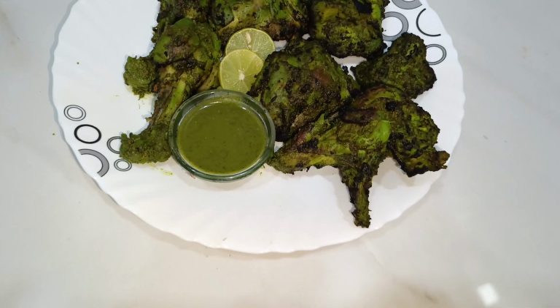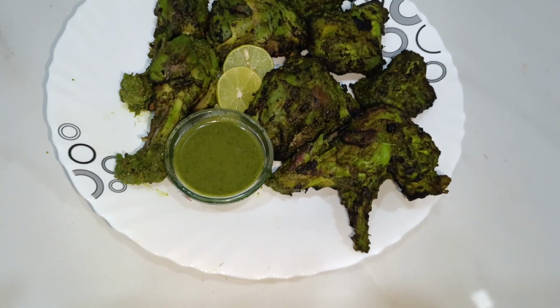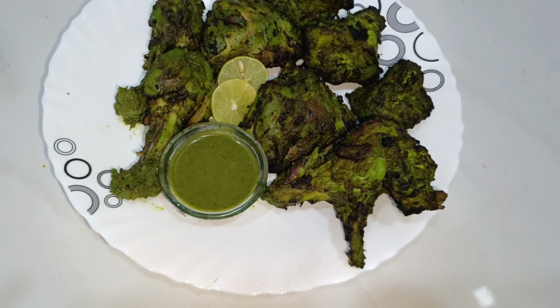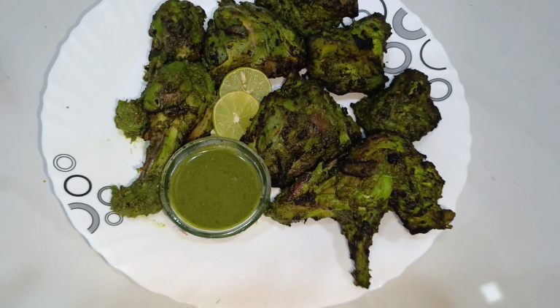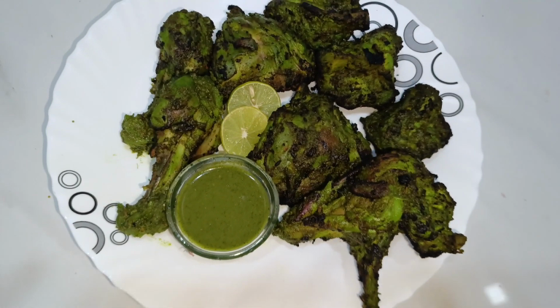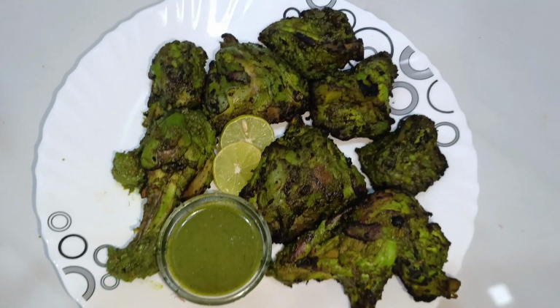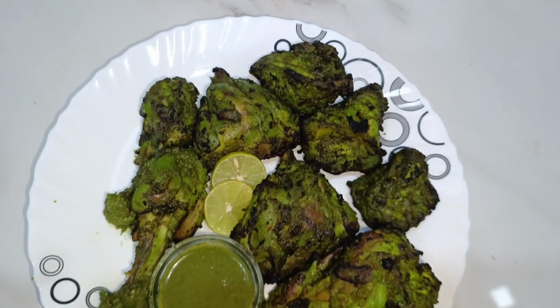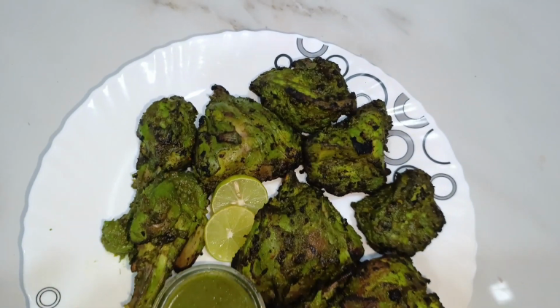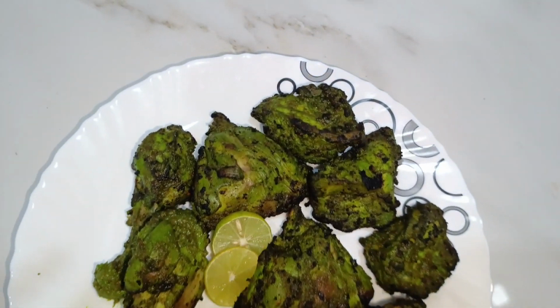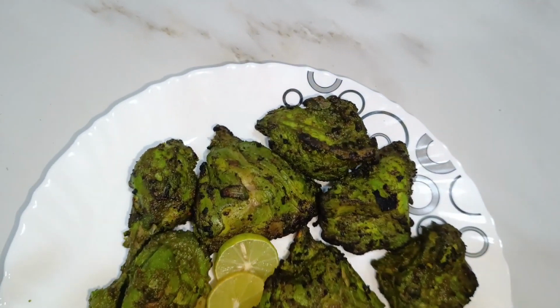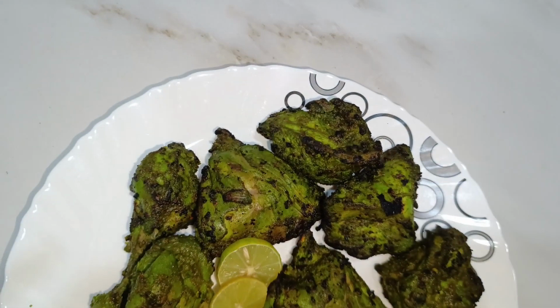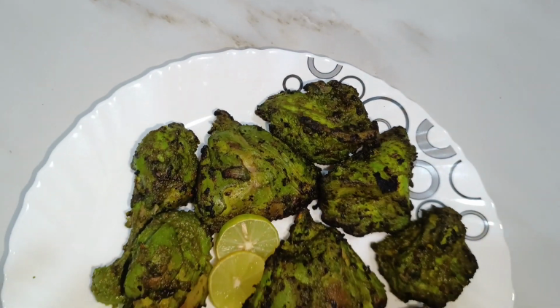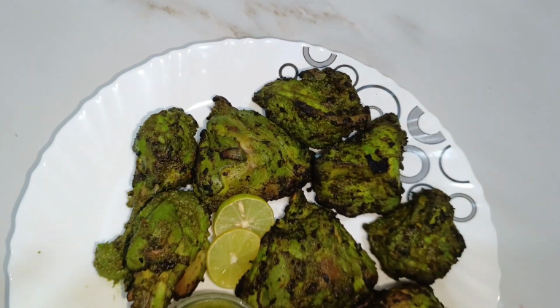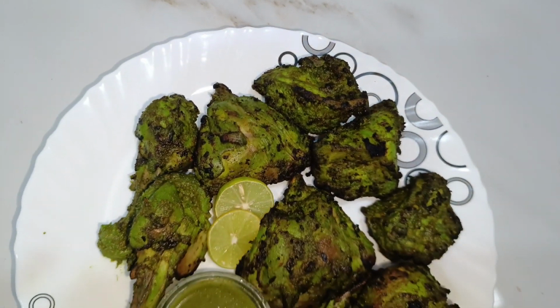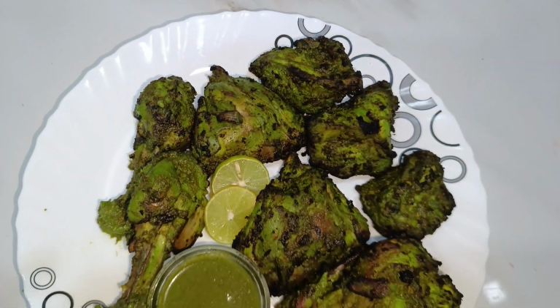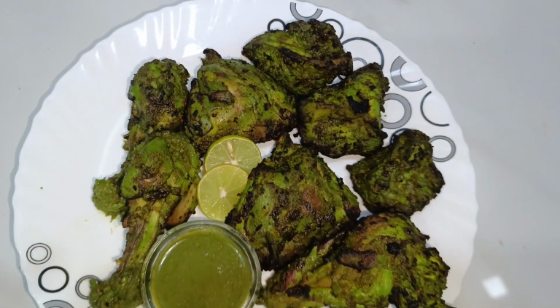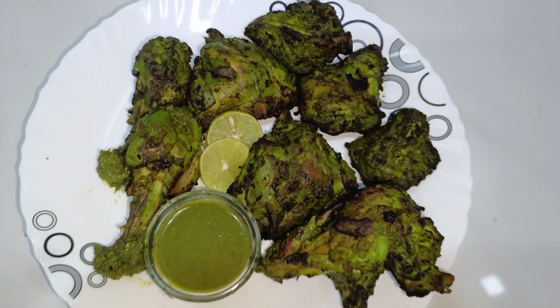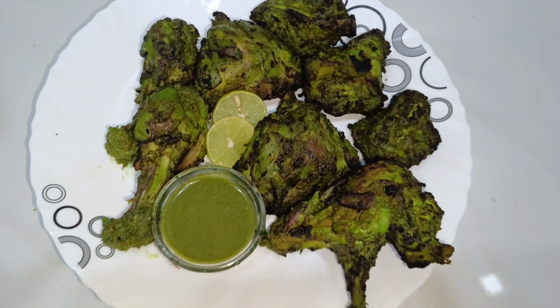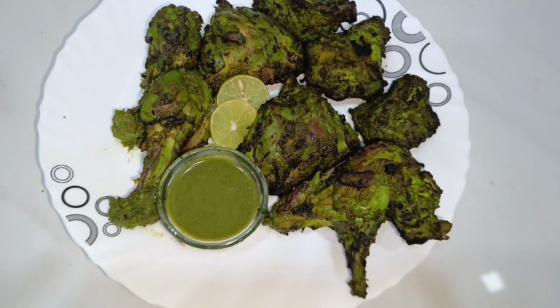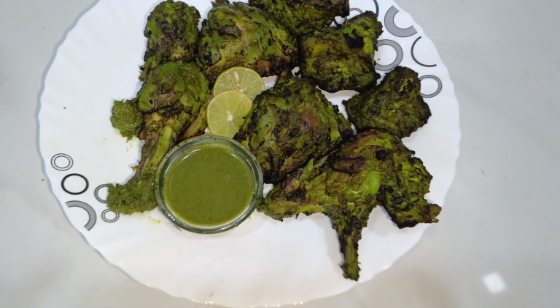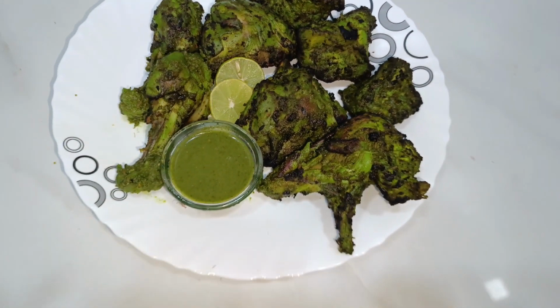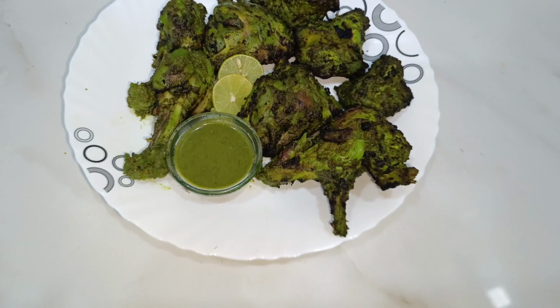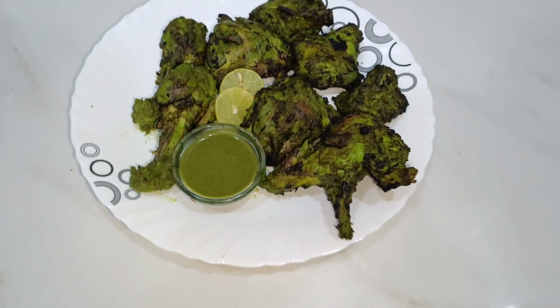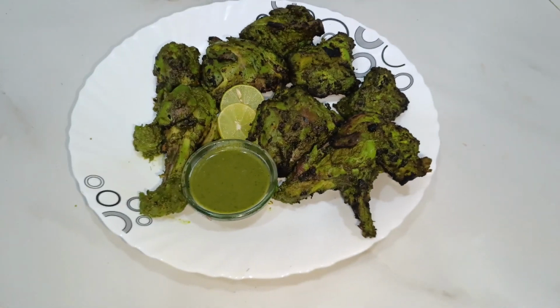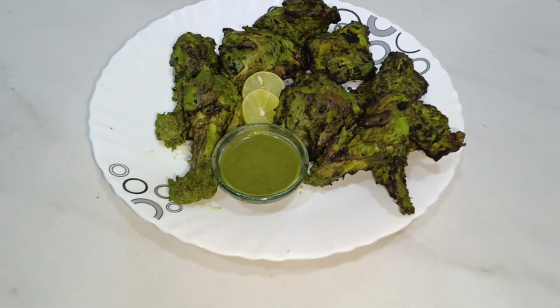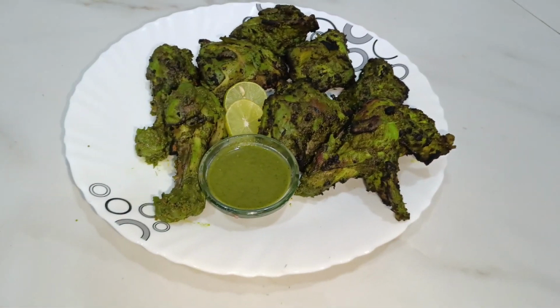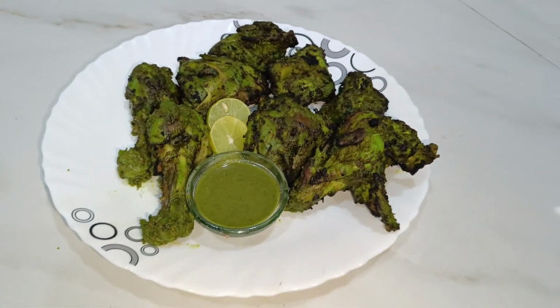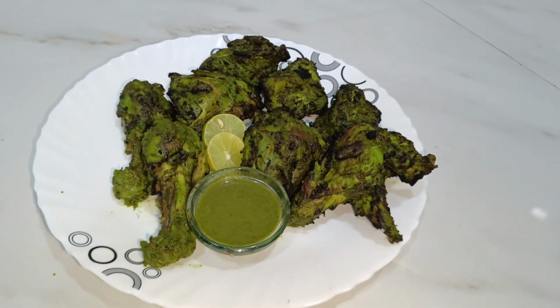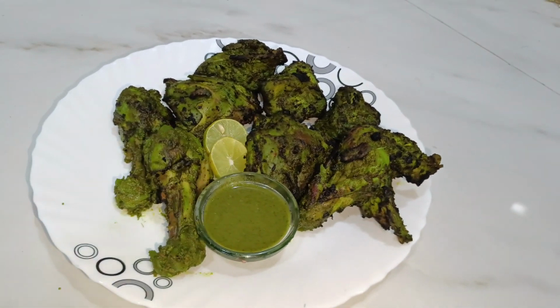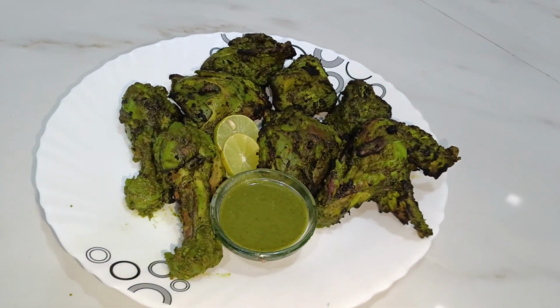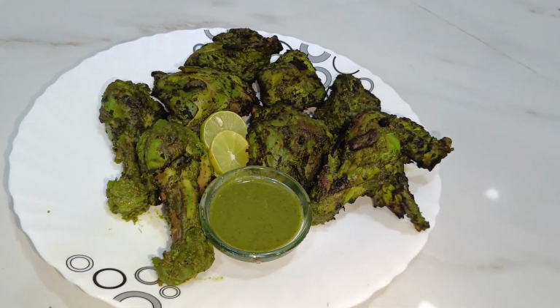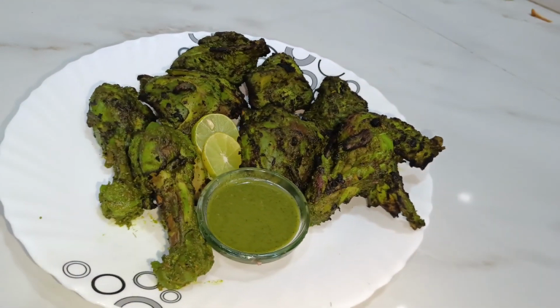Hello friends, welcome to my channel As Be Zaiqa. How are you all? I hope you will be very happy. So today we are going to make a very quick Pehari chicken, so let's quickly start.